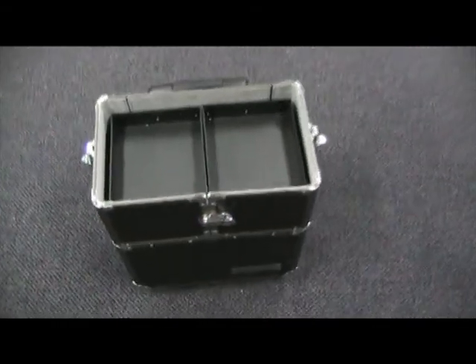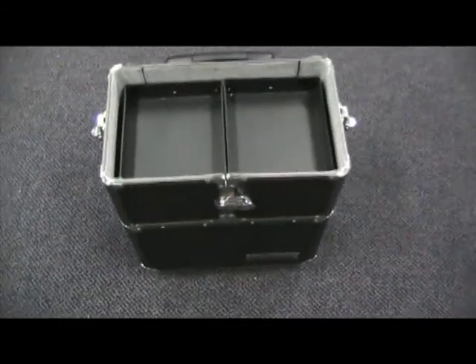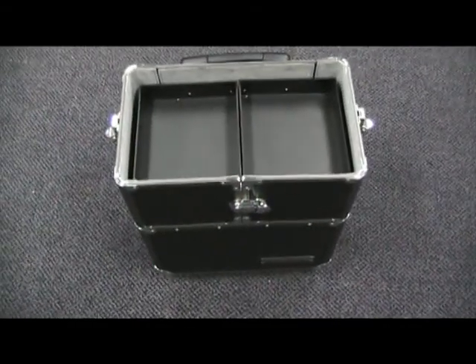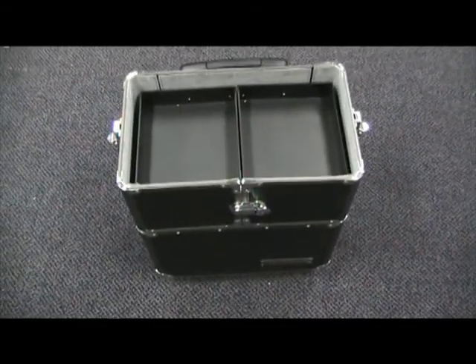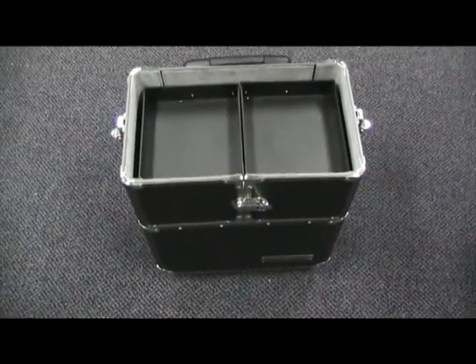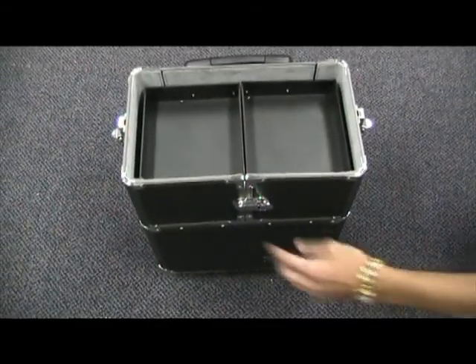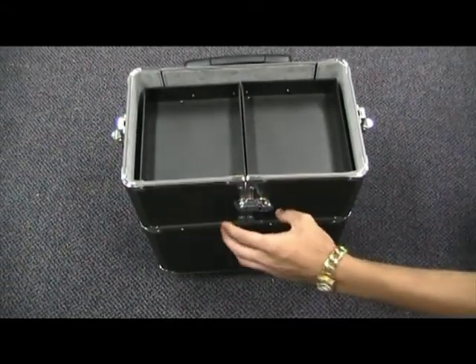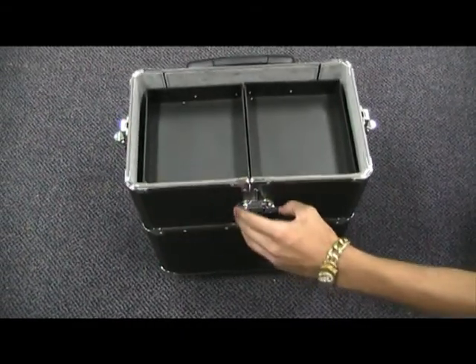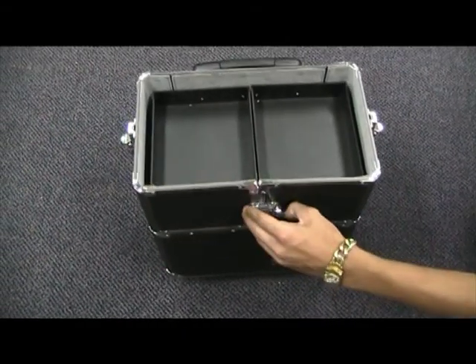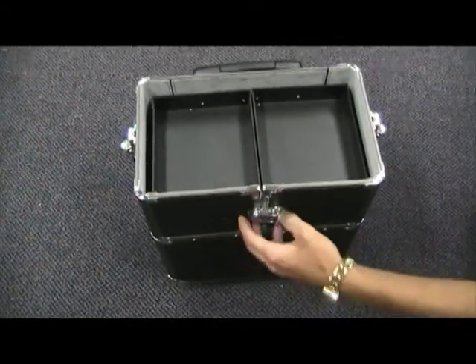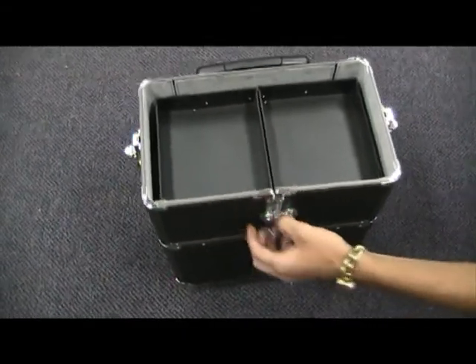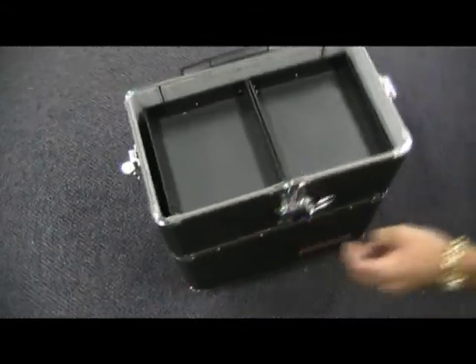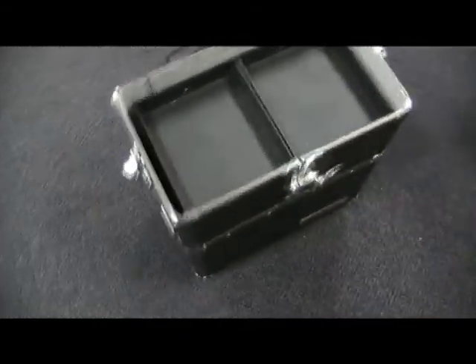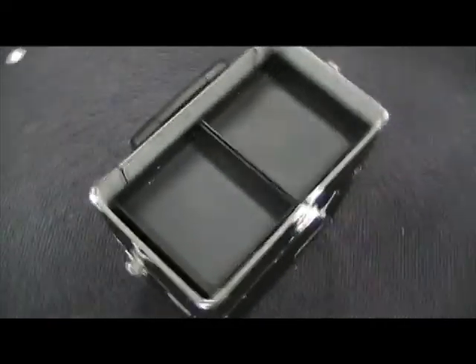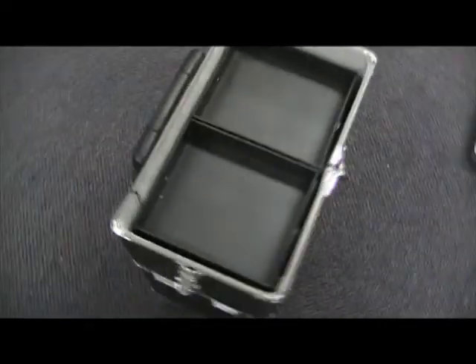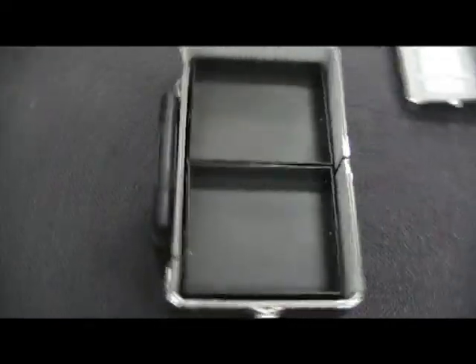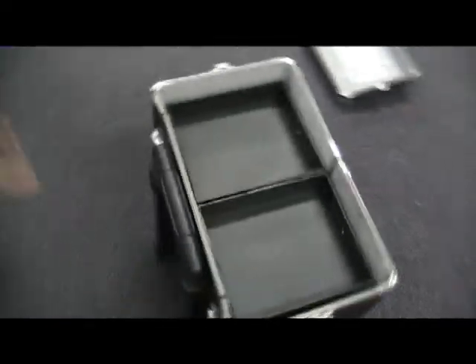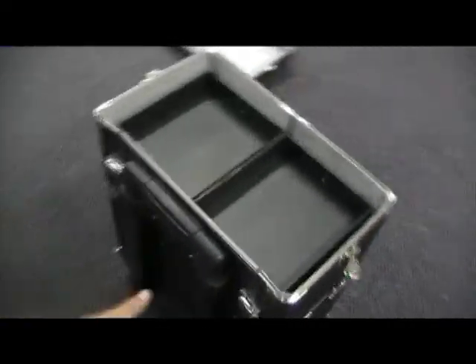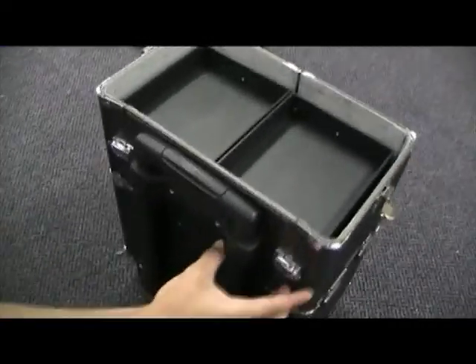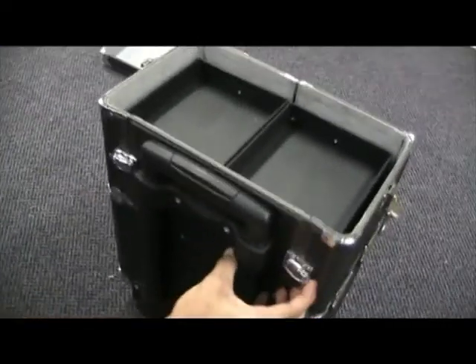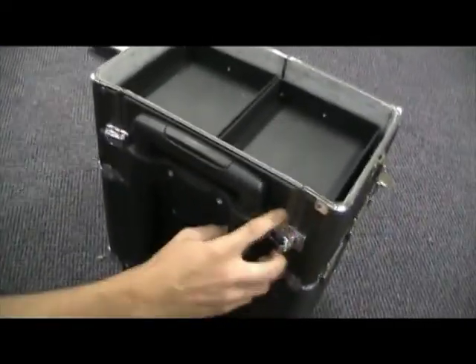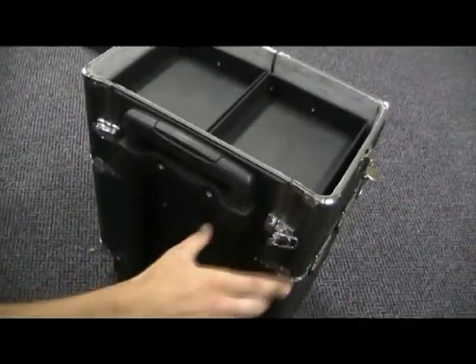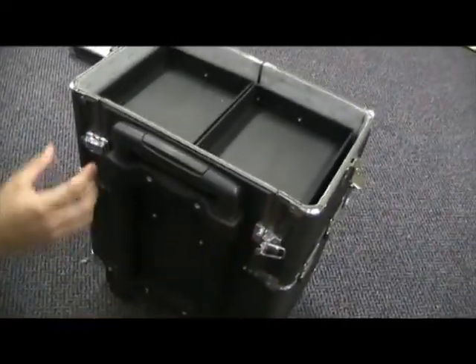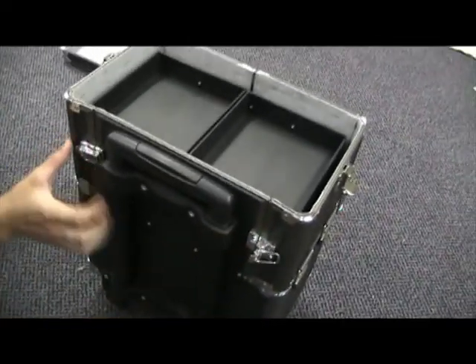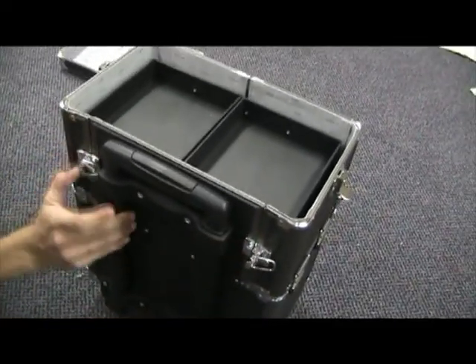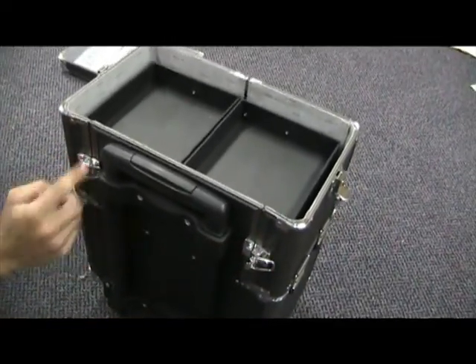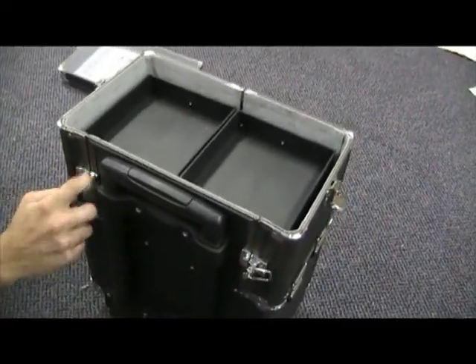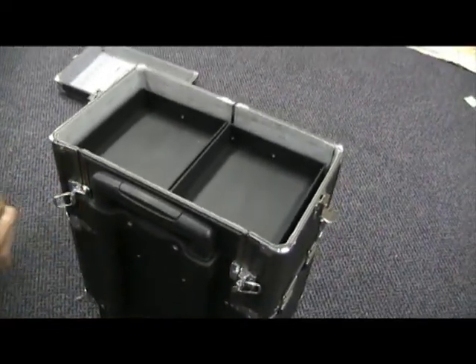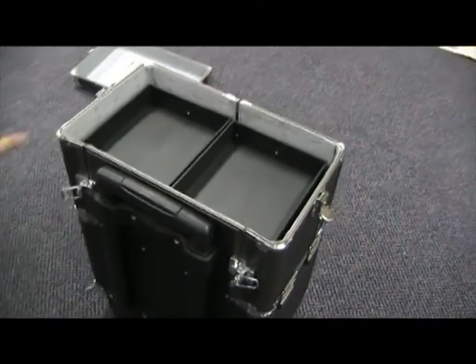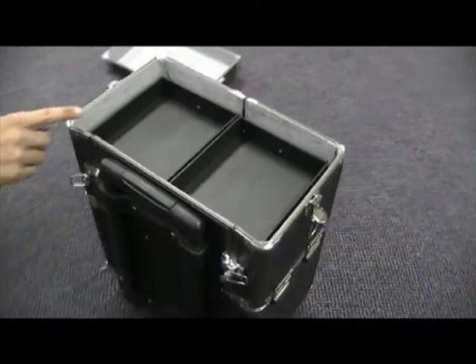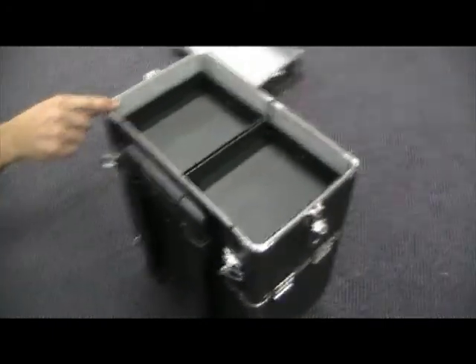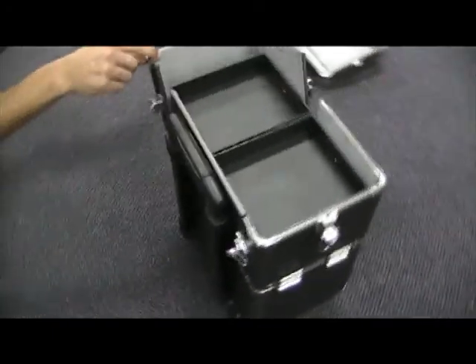At the front of the case, you have another latch. Undo that one. Towards the back, there are two more smaller latches. Undo these. The sides then fold down.